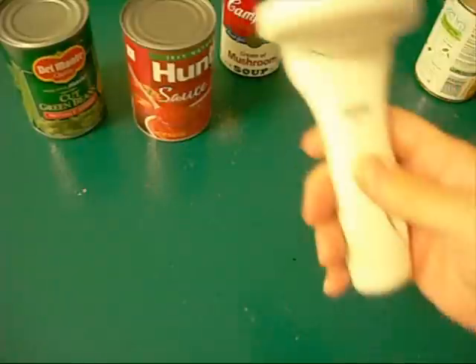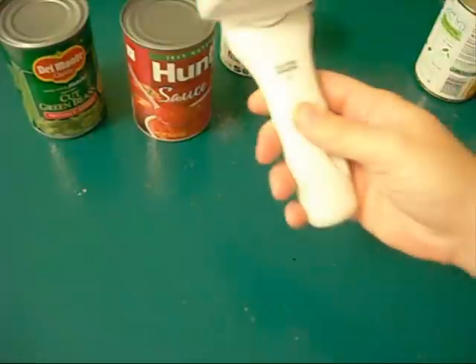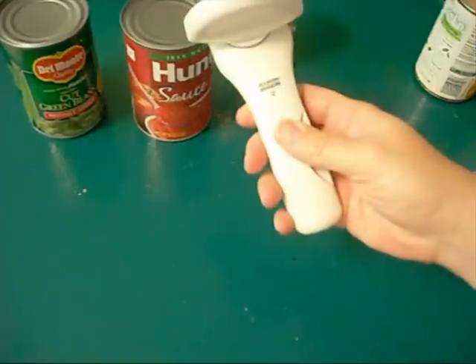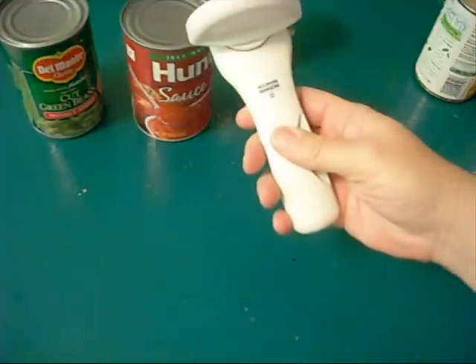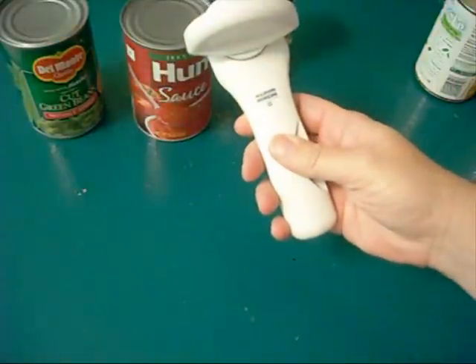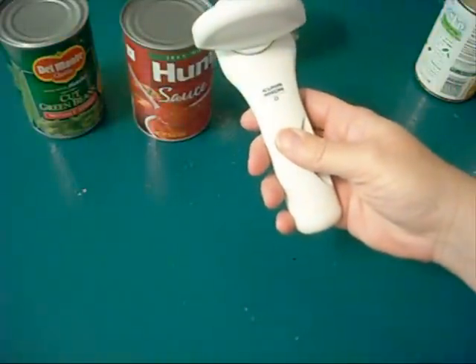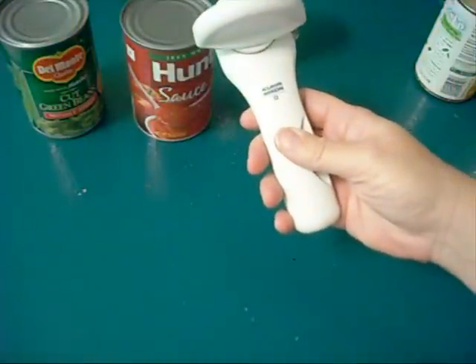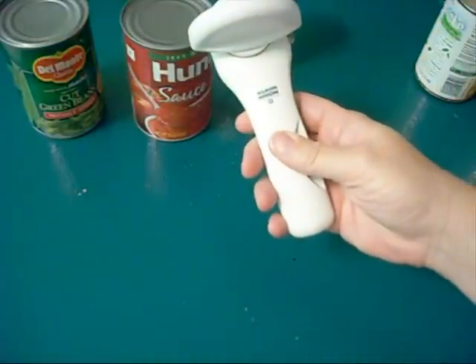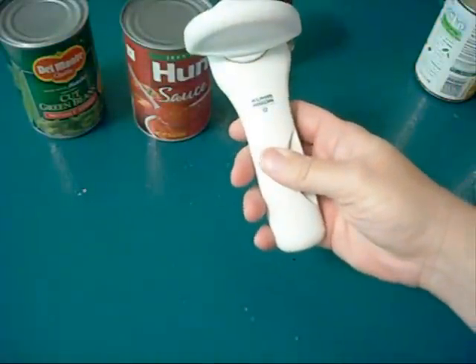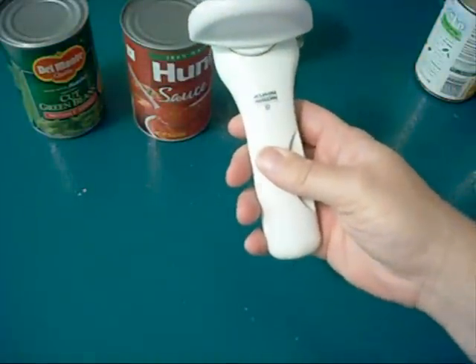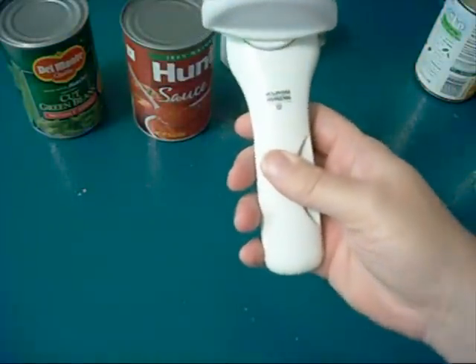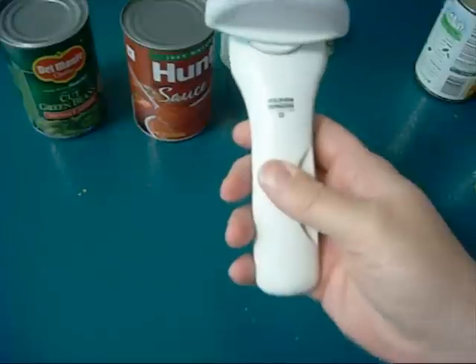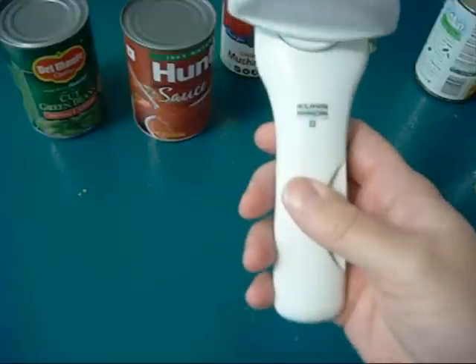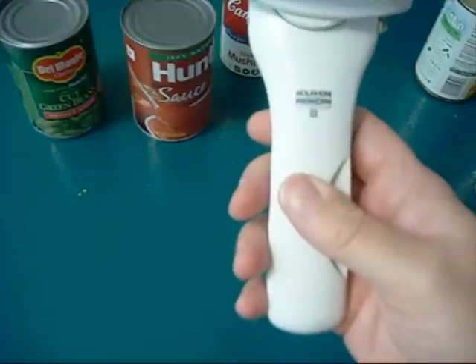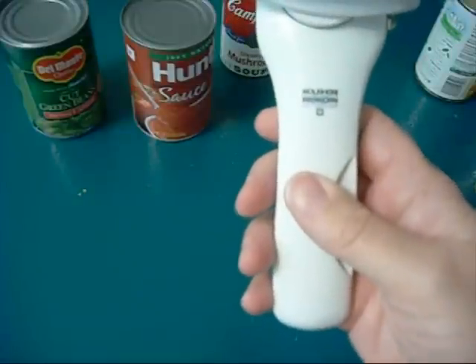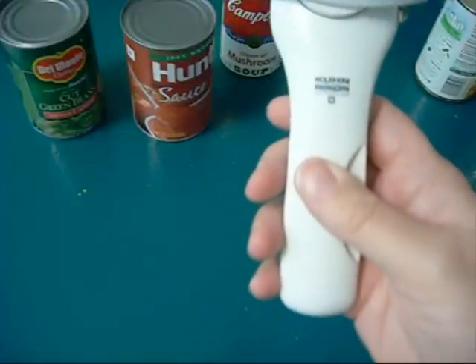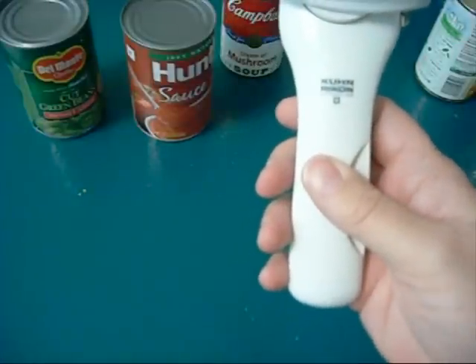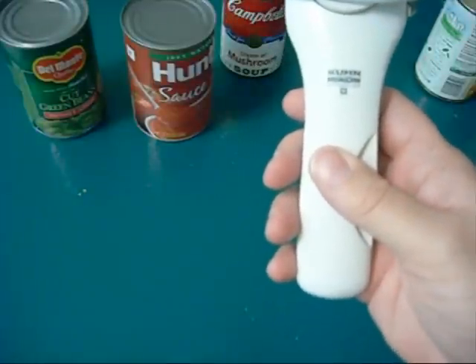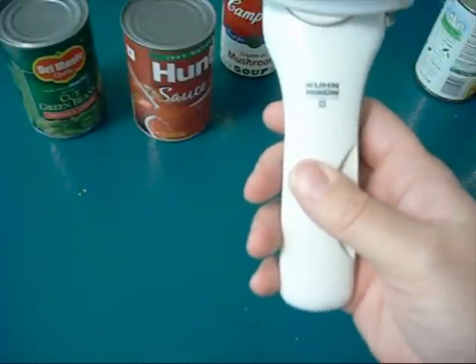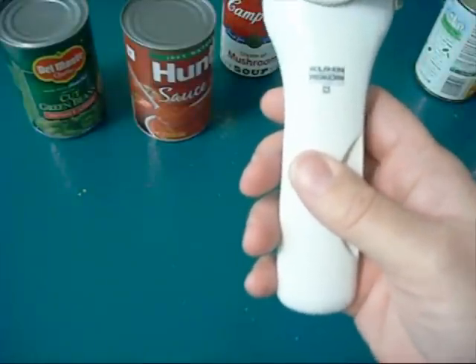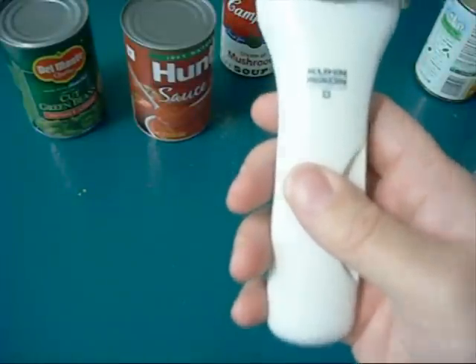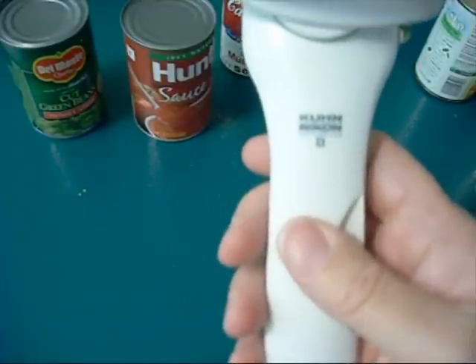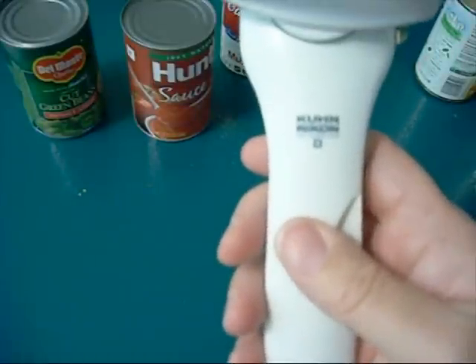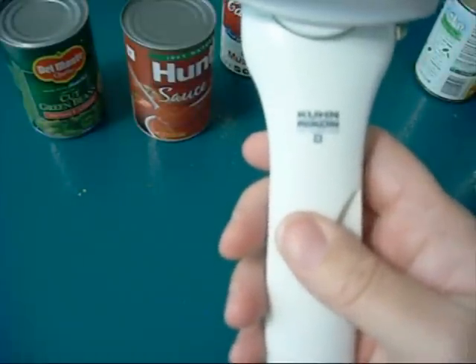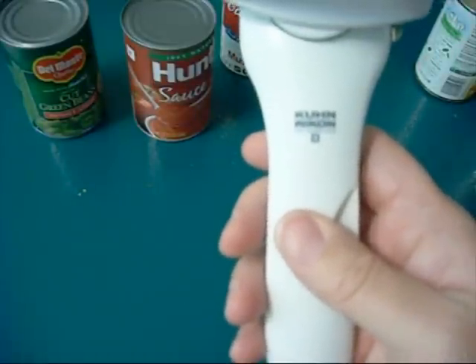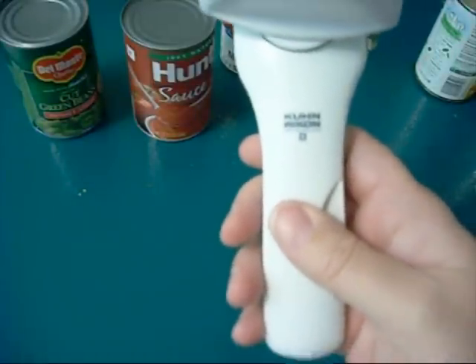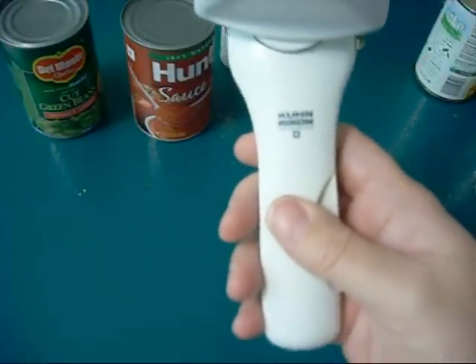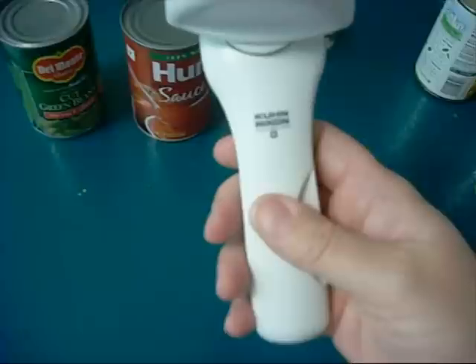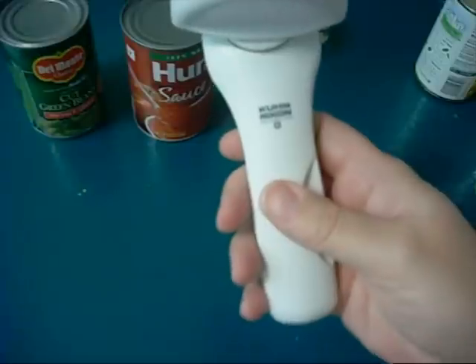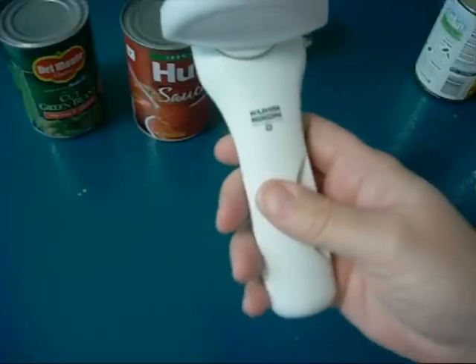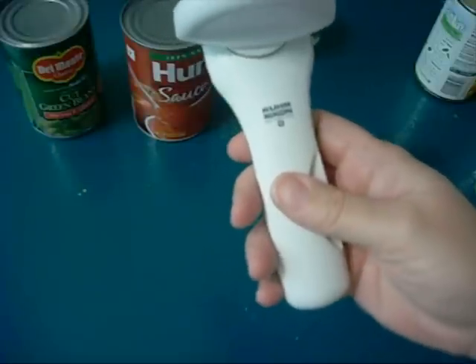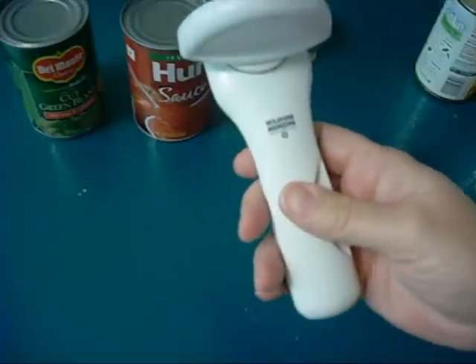I want to share with you my favorite can opener of all time. I'll hold it close so you can see the label. It's pronounced Kuhn Rikon, if you can see that. It's made in Switzerland, and I want to show you how to use it.